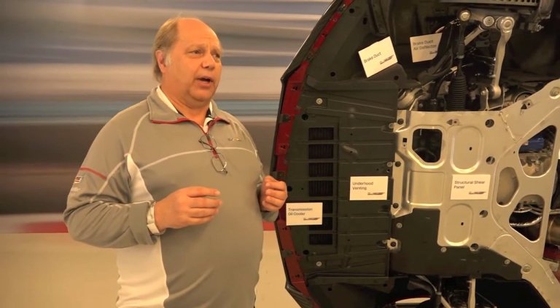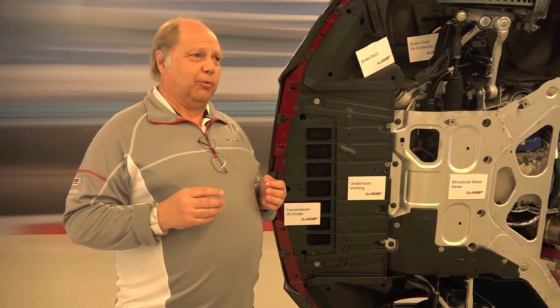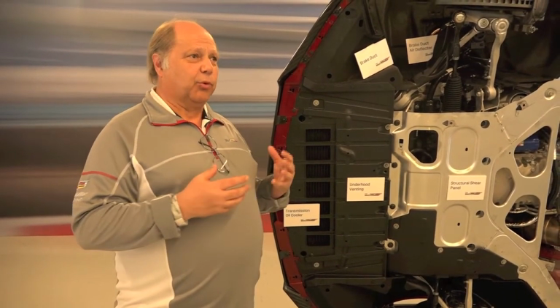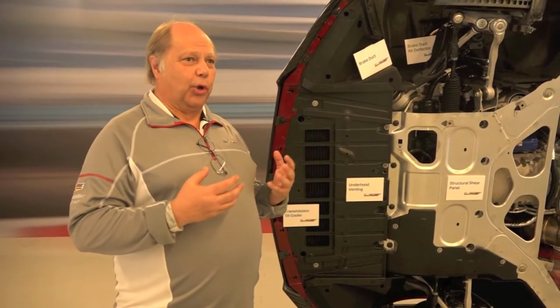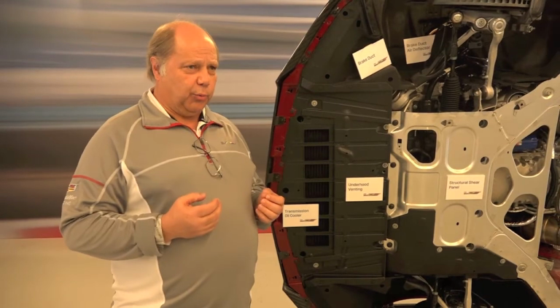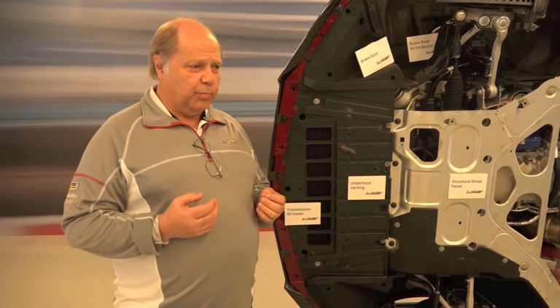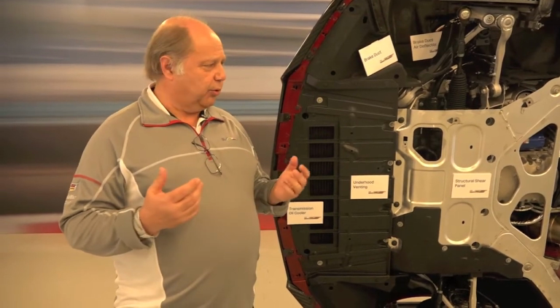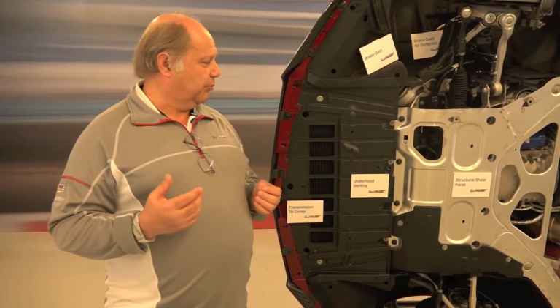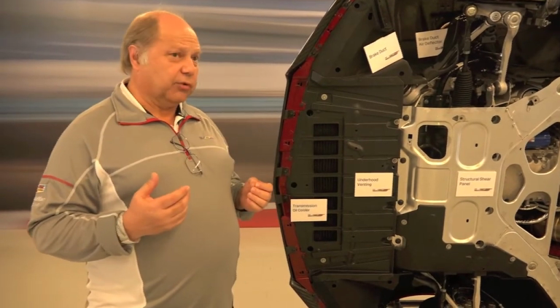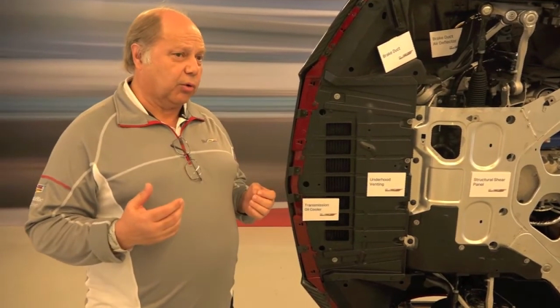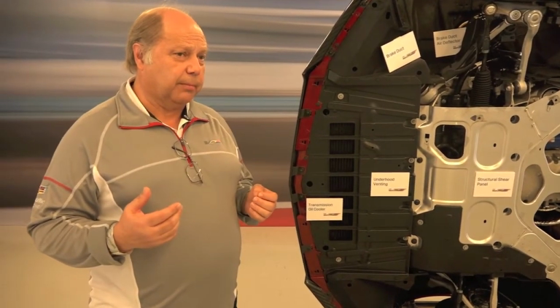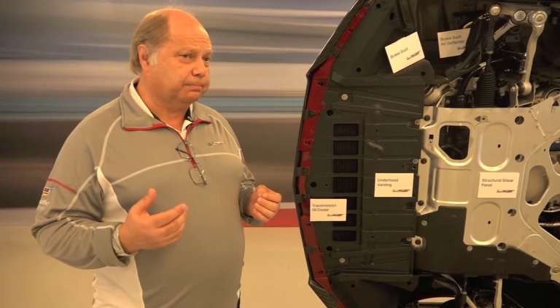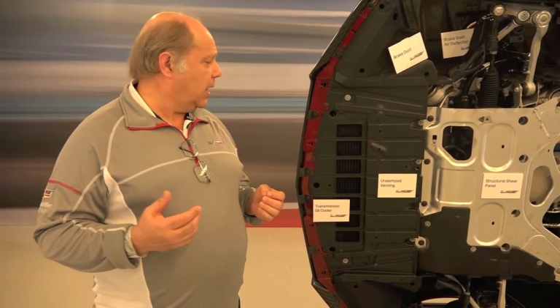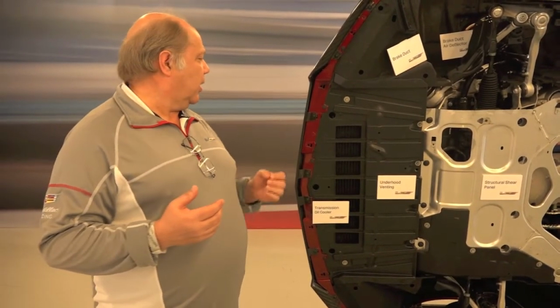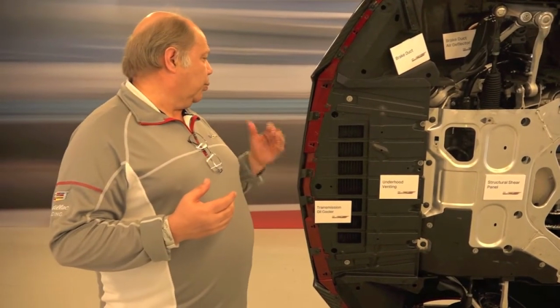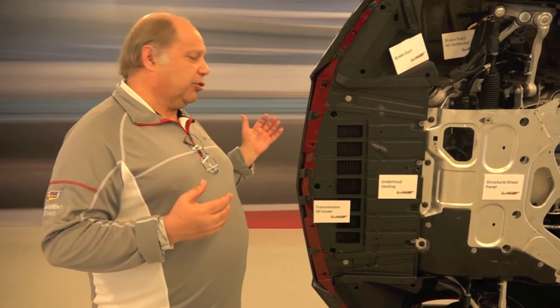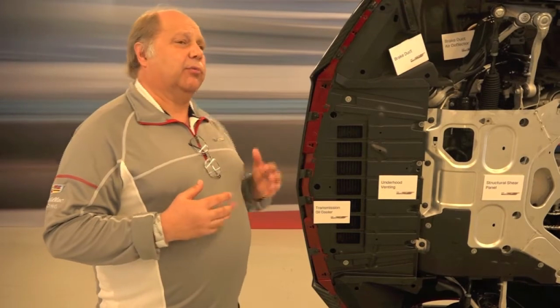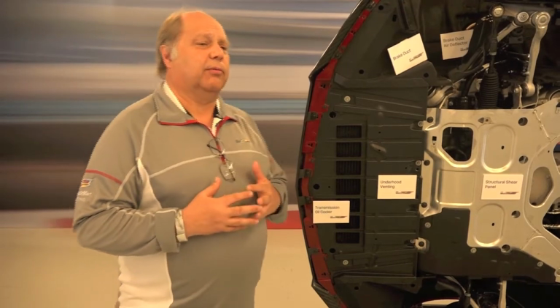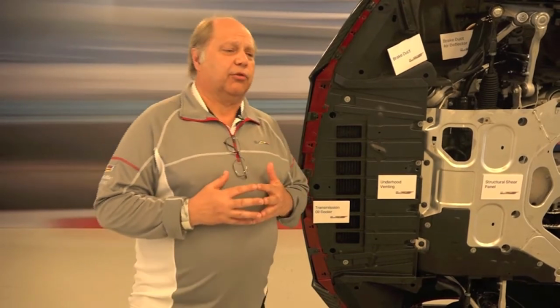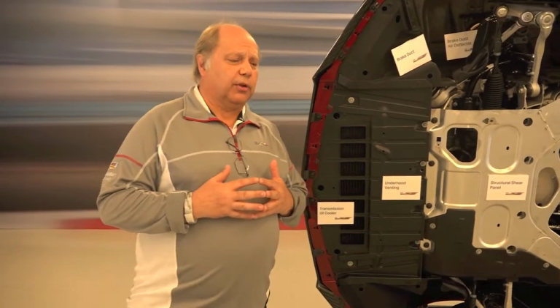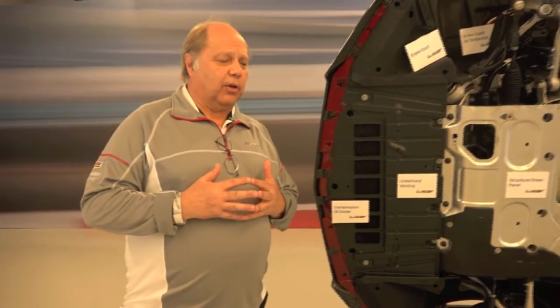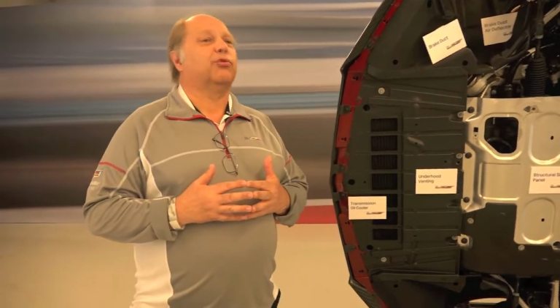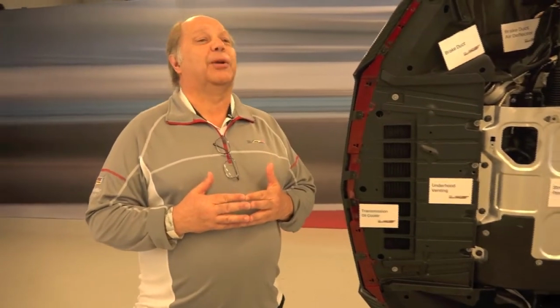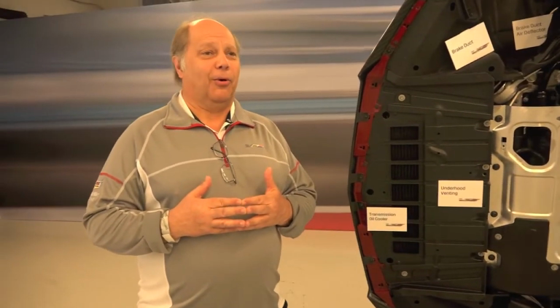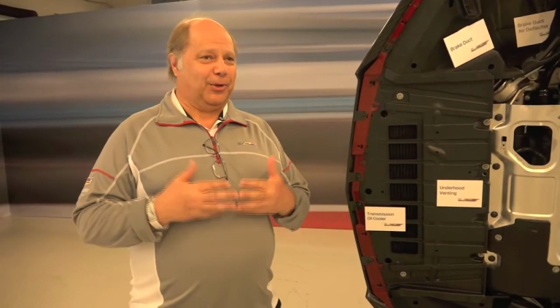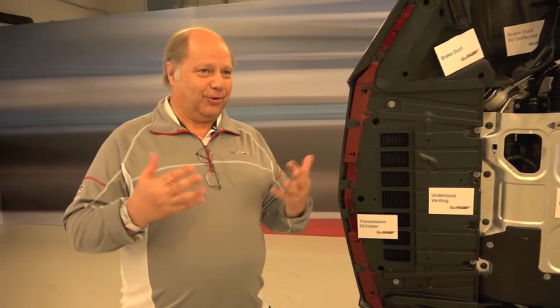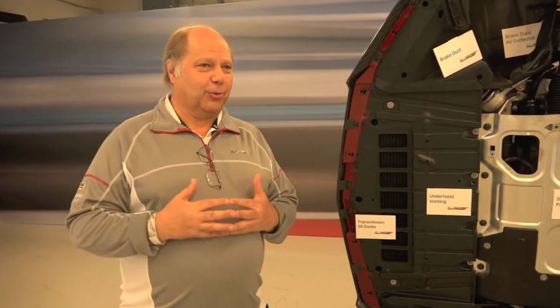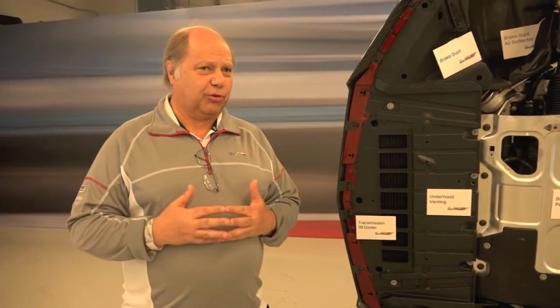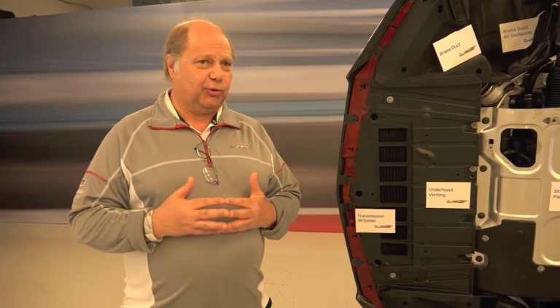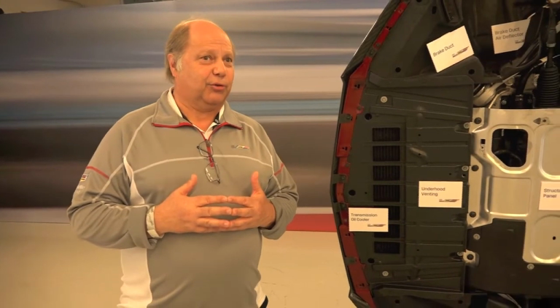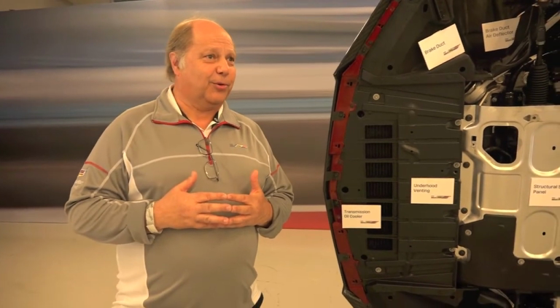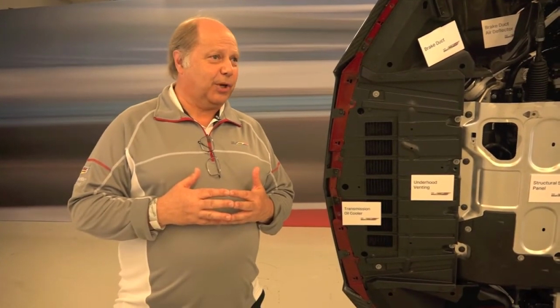In addition to that, we have an 850-watt cooling fan to pull air through in order to facilitate that cooling. We also have a system that allows us to retain power, because our intercooler heat exchangers are necessary to keep the engine happy and the inlet temperatures down.